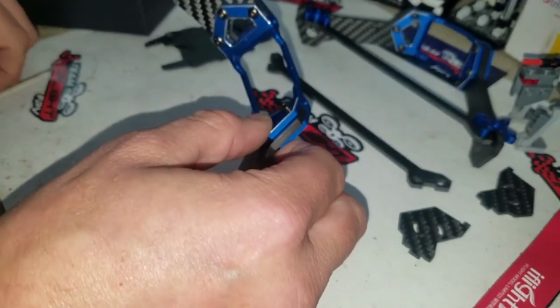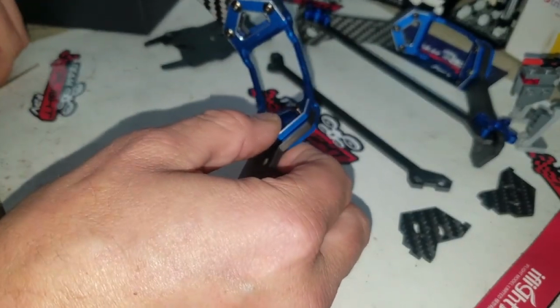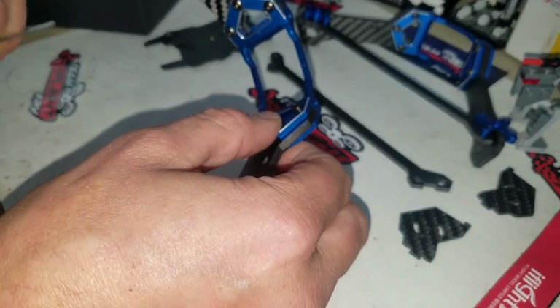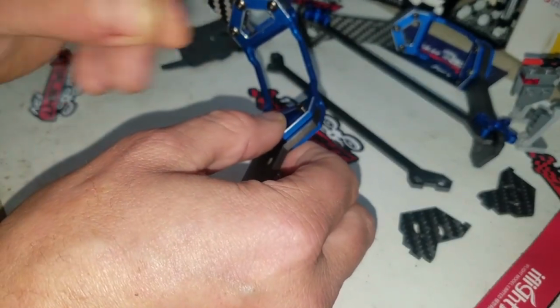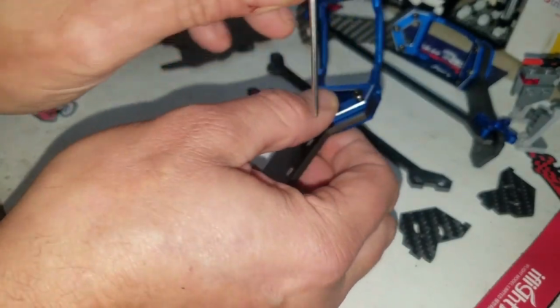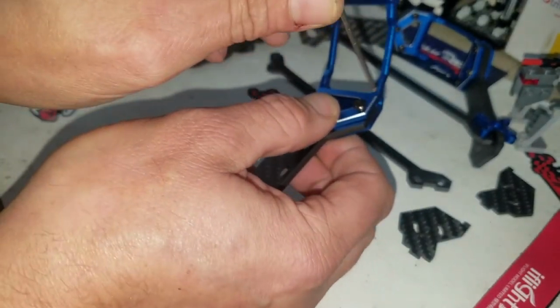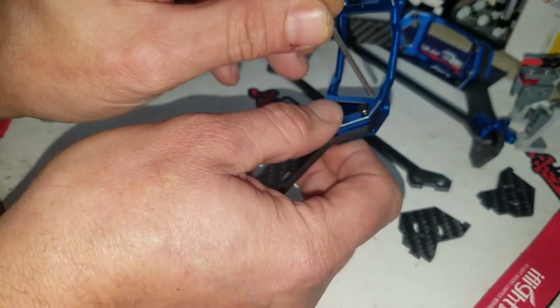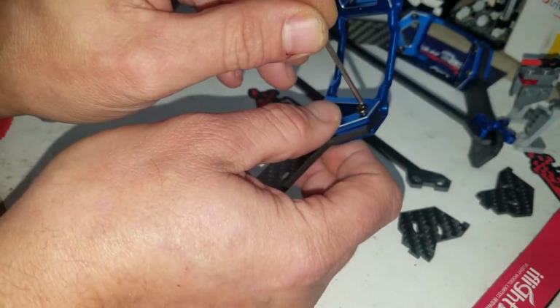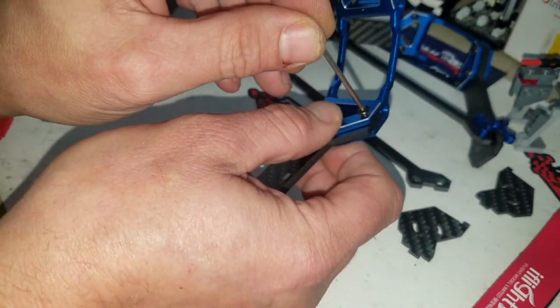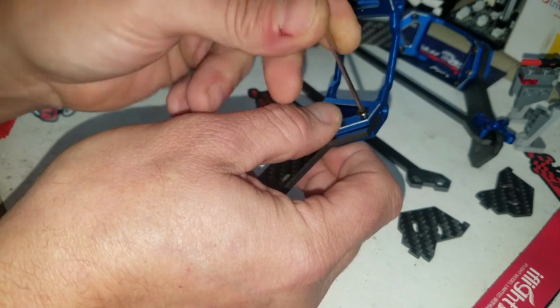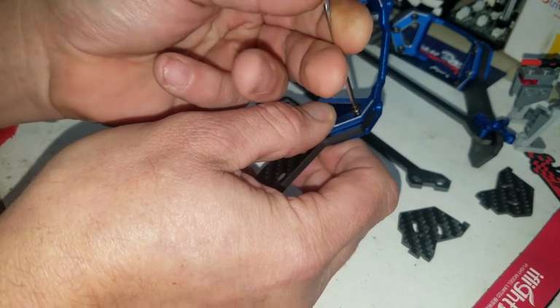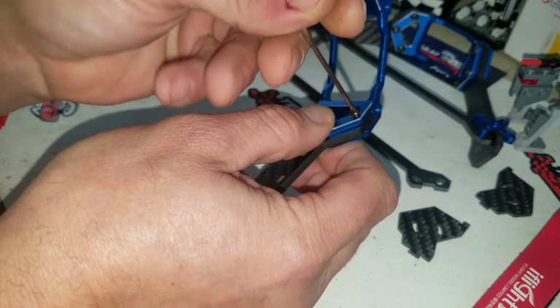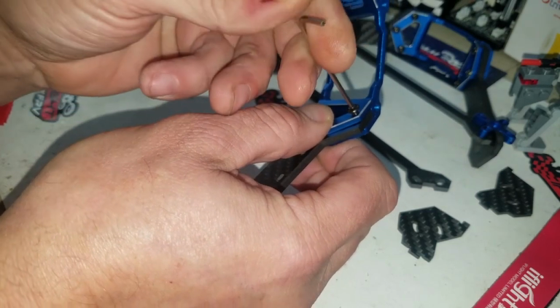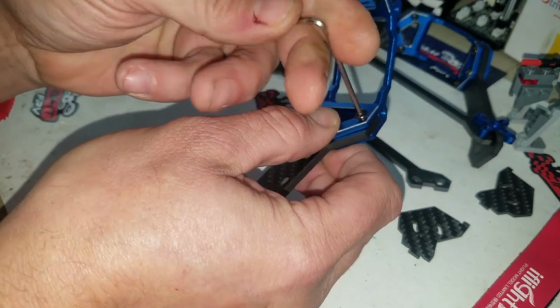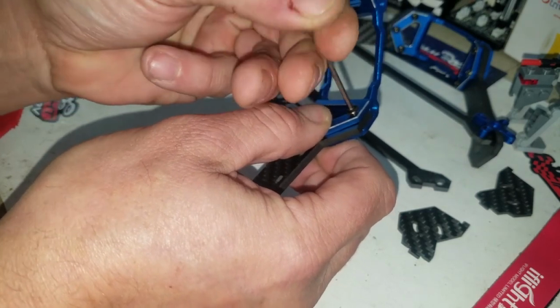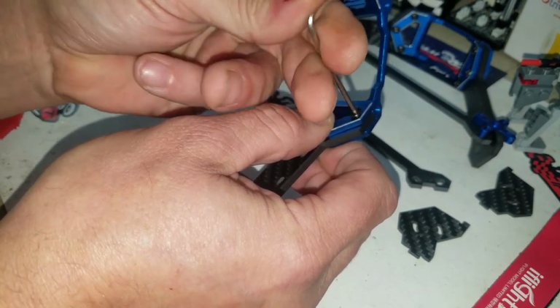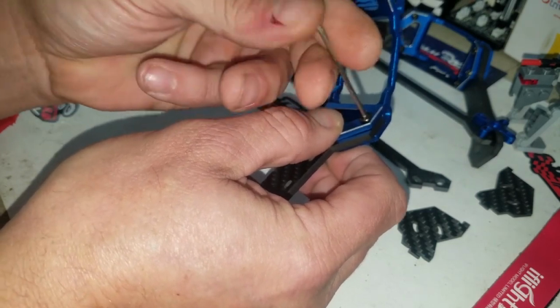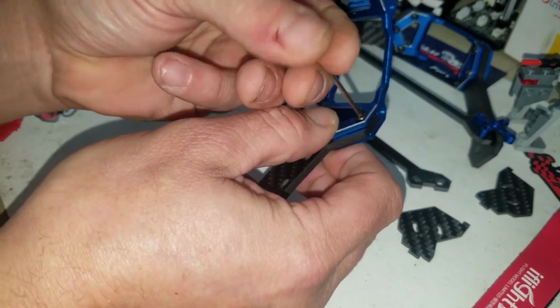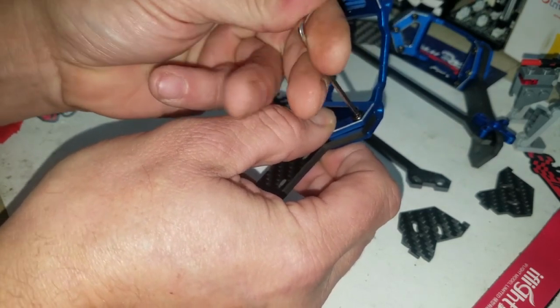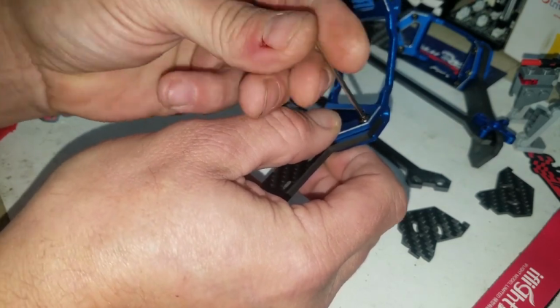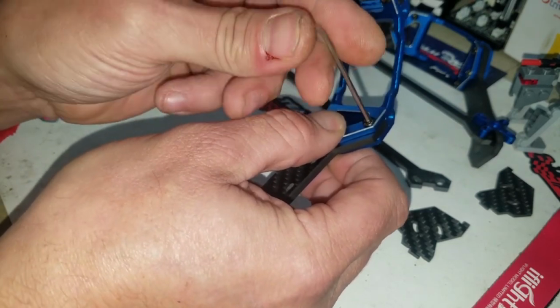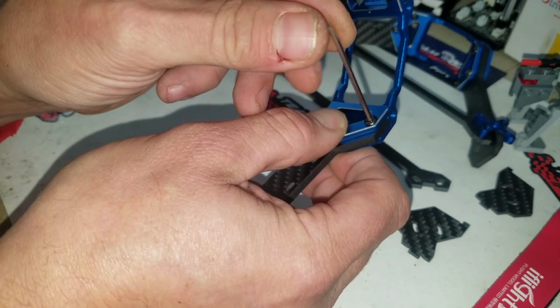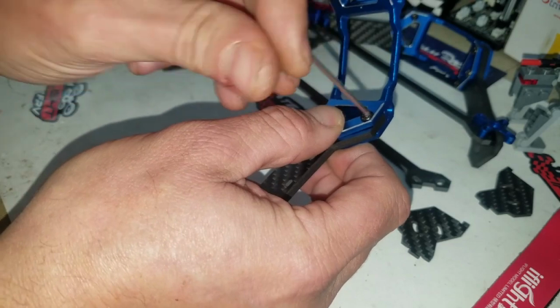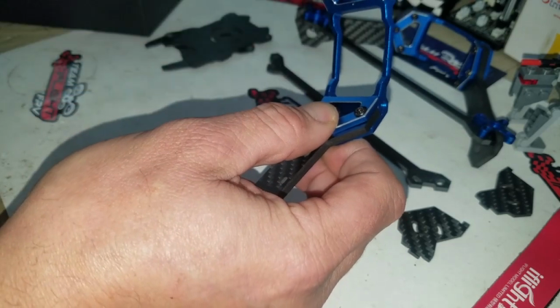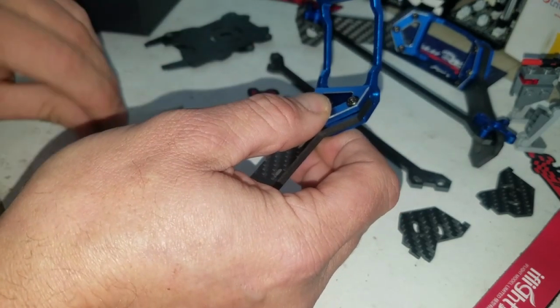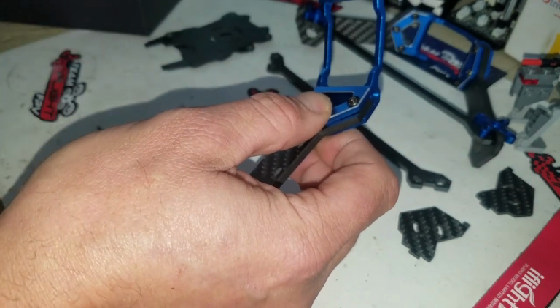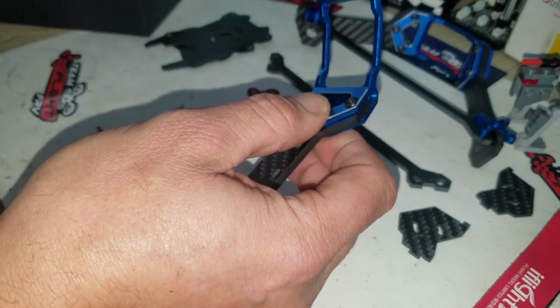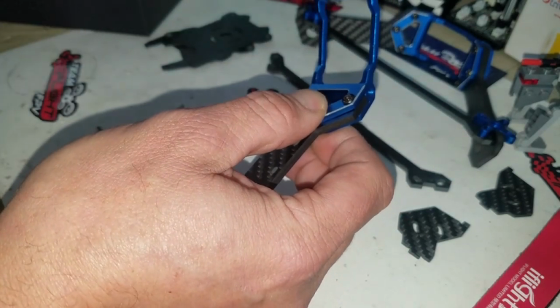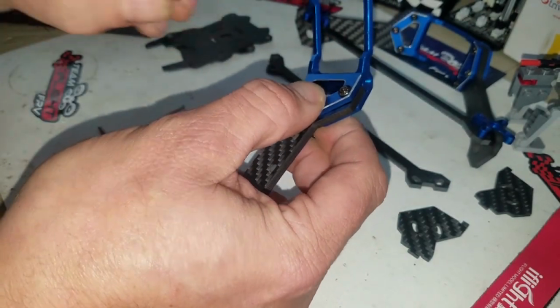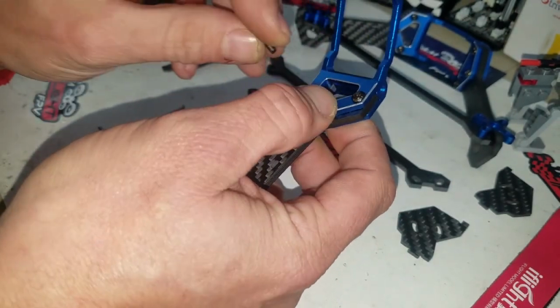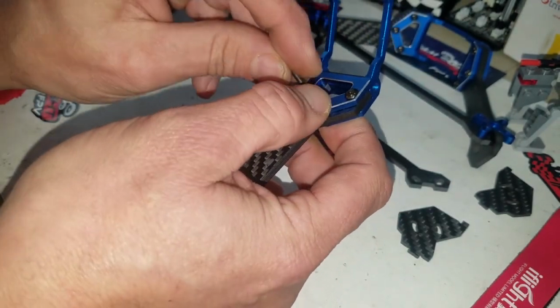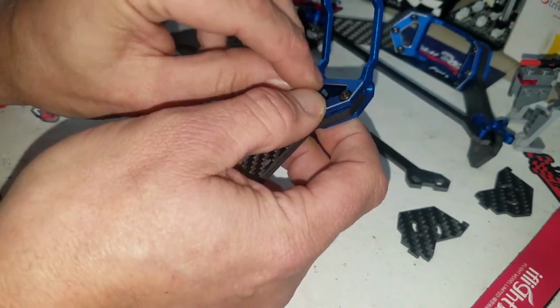I said in the beginning of the video, the only thing I needed other than this wrench was my pliers to hold the back of that lock nut on the motor mounts.